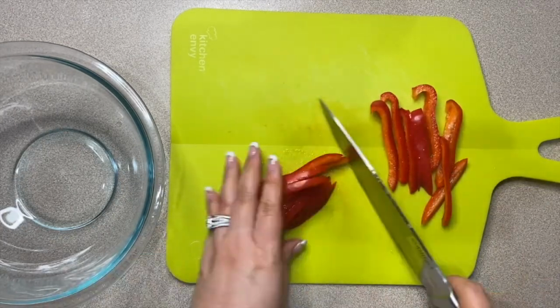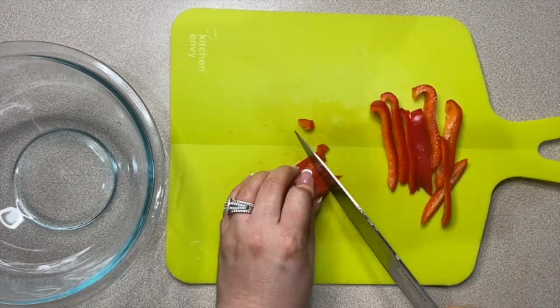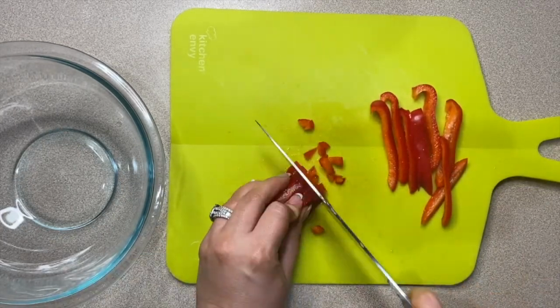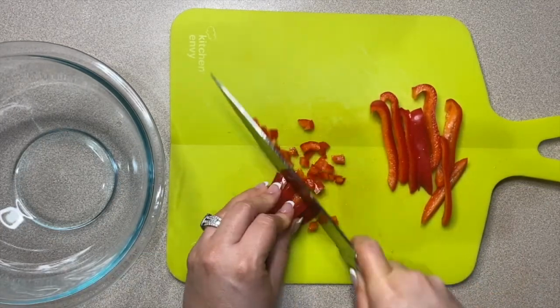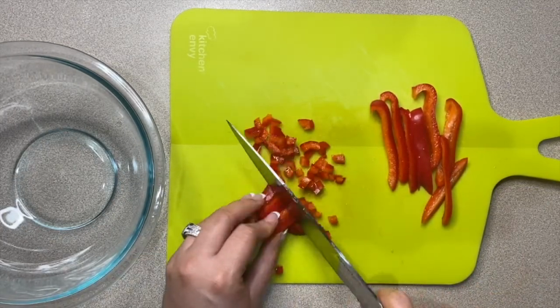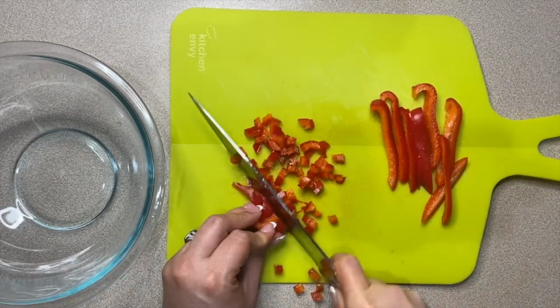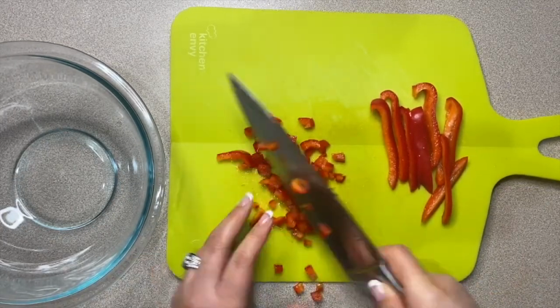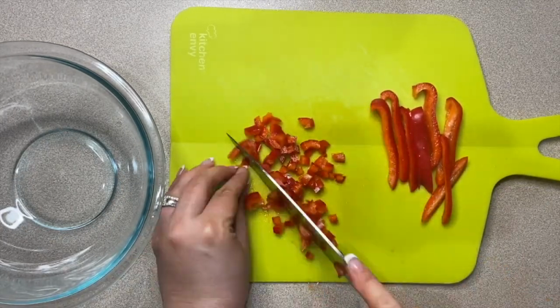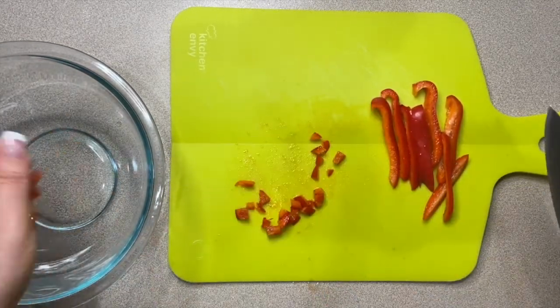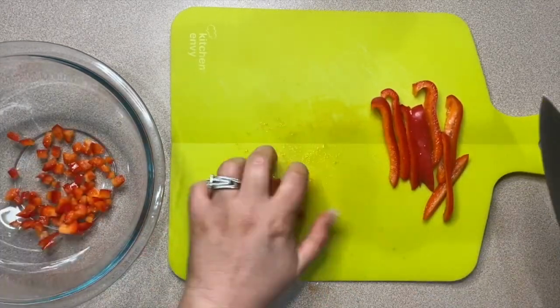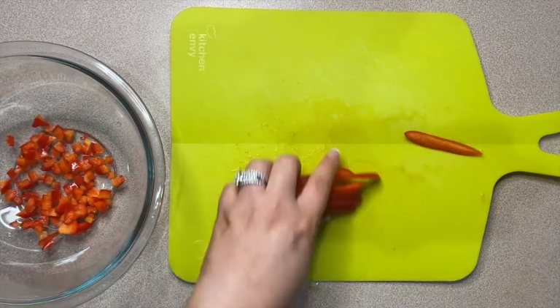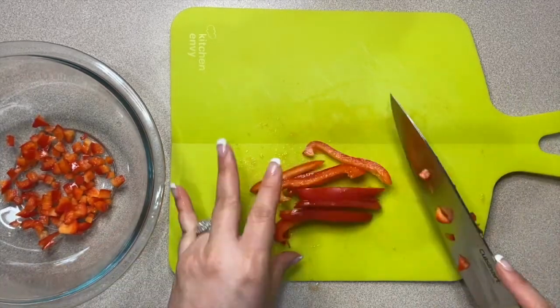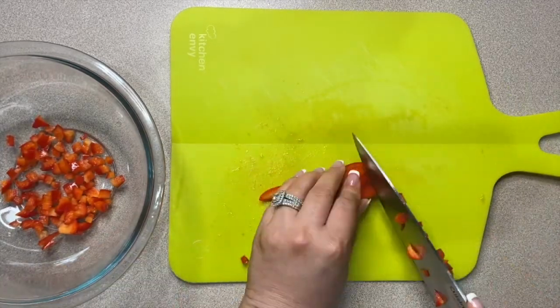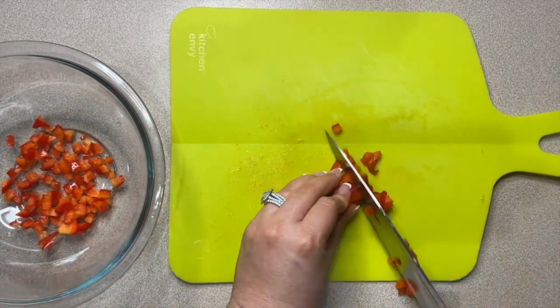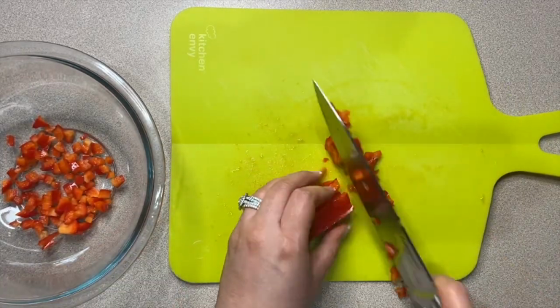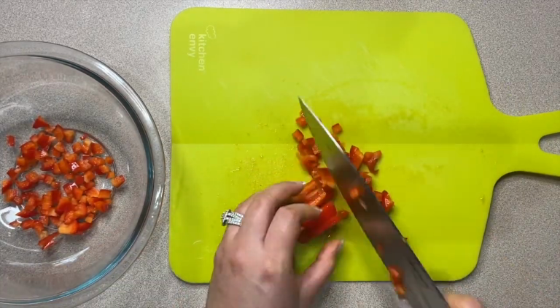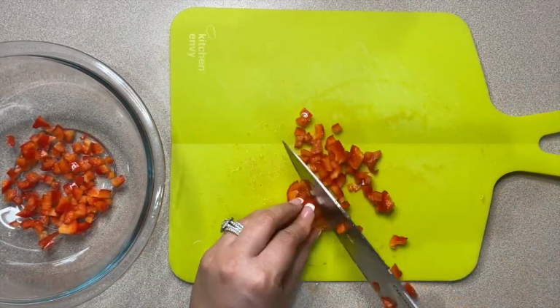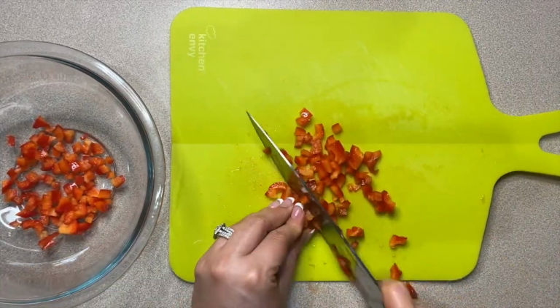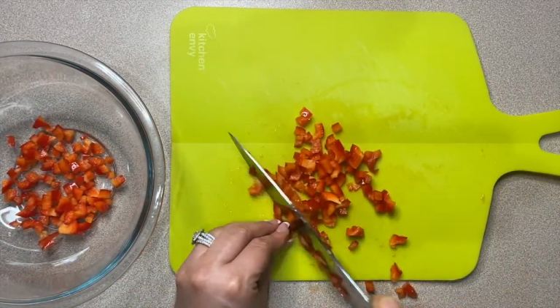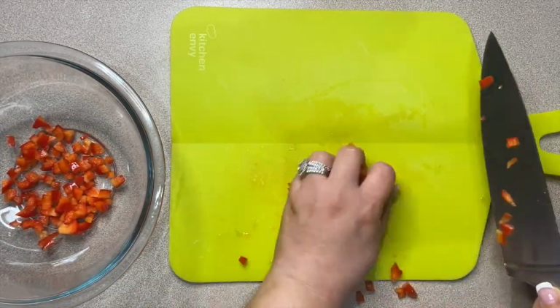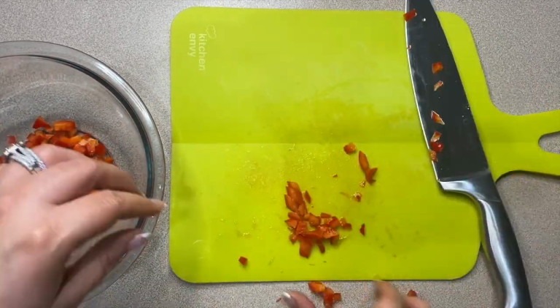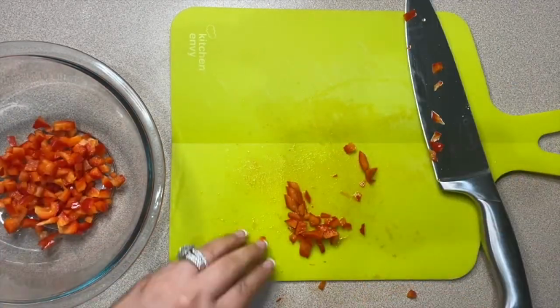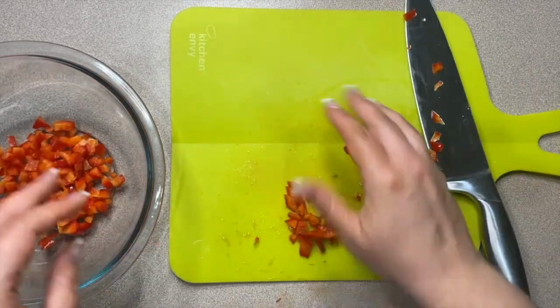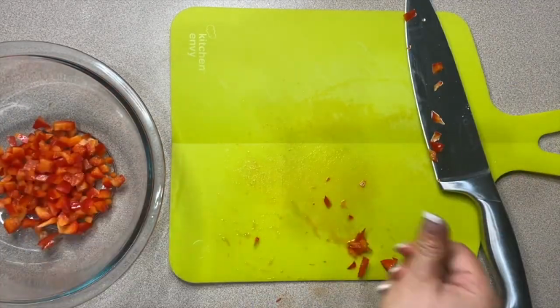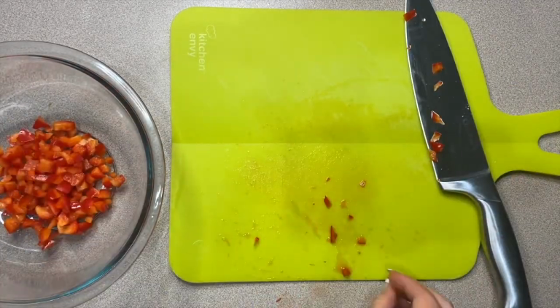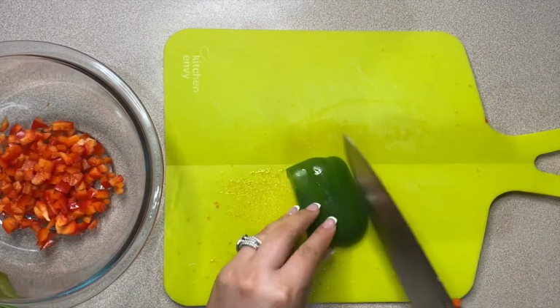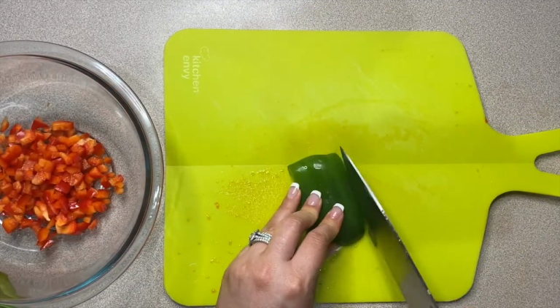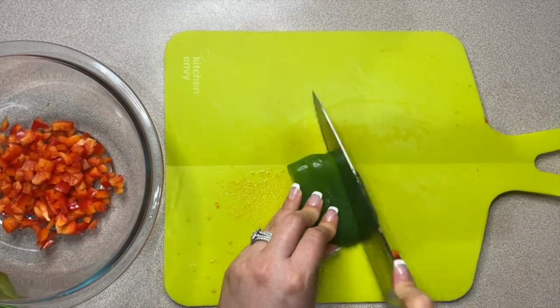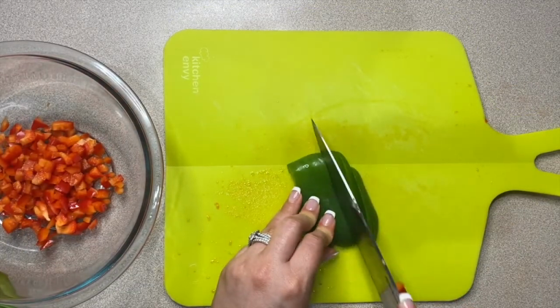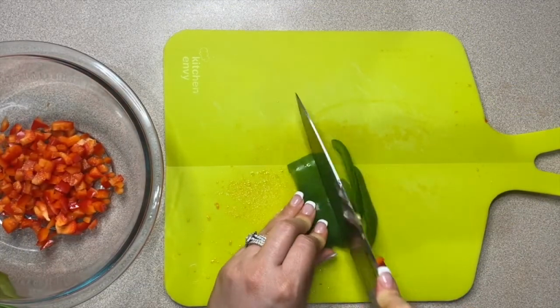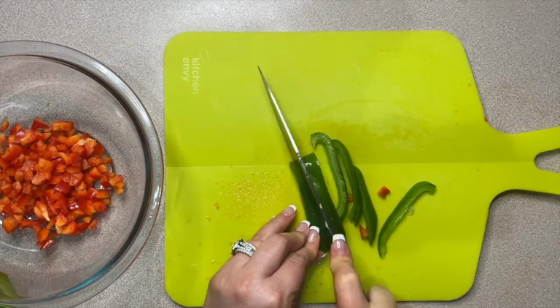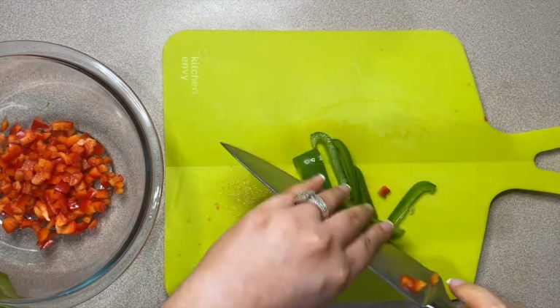We are going to start by chopping half of a red bell pepper, half of a green bell pepper, and half of a red onion.